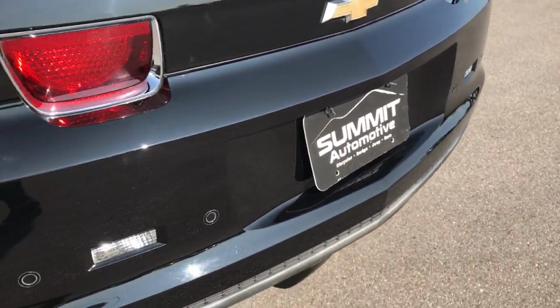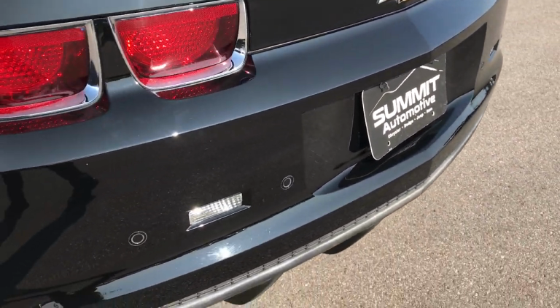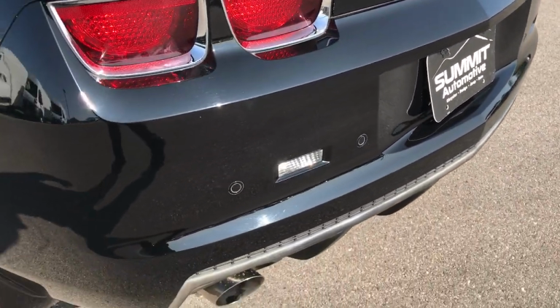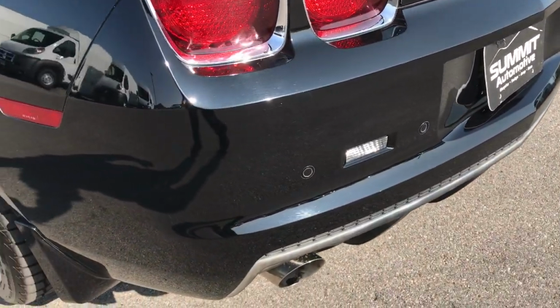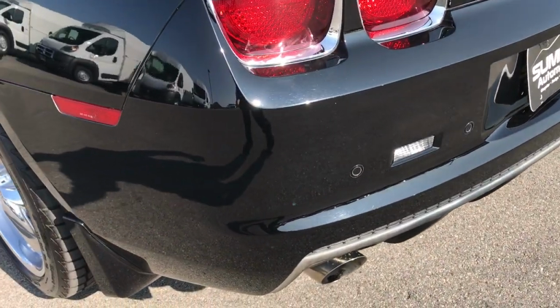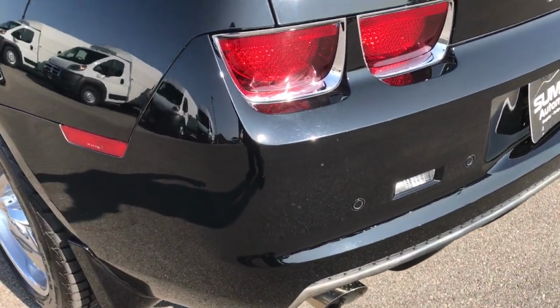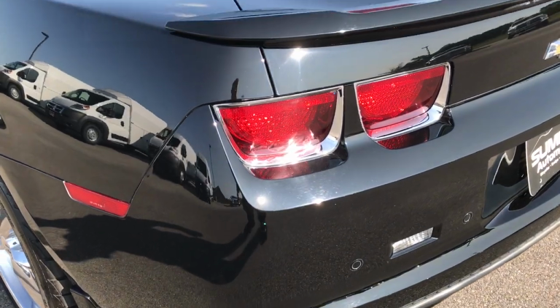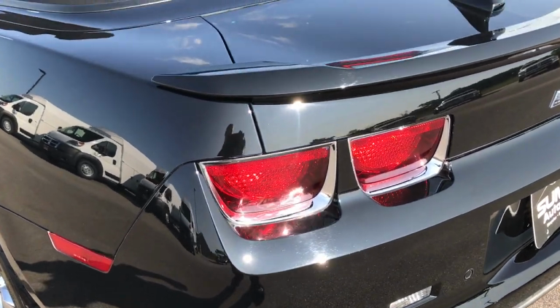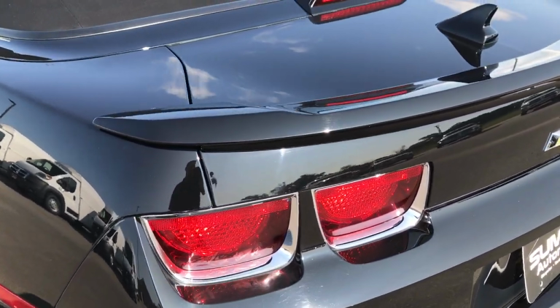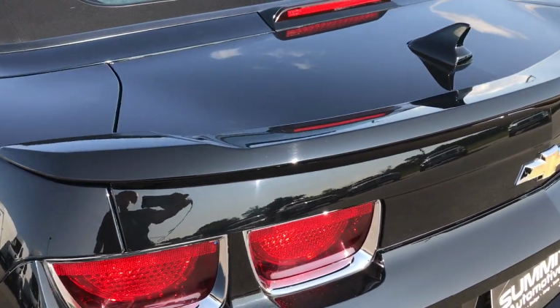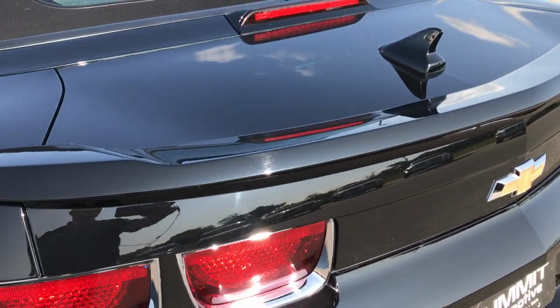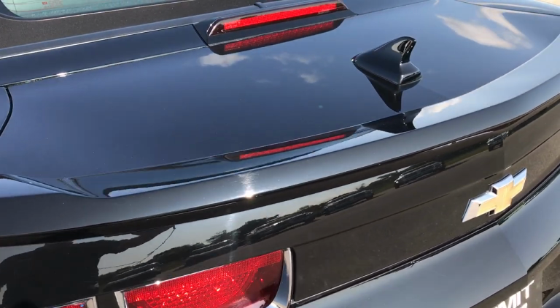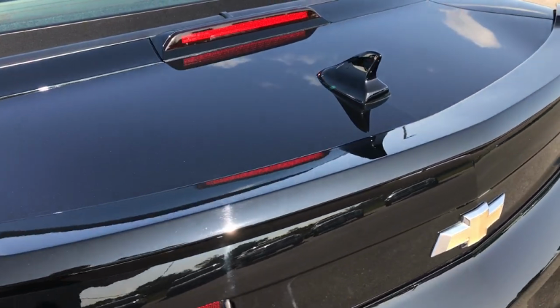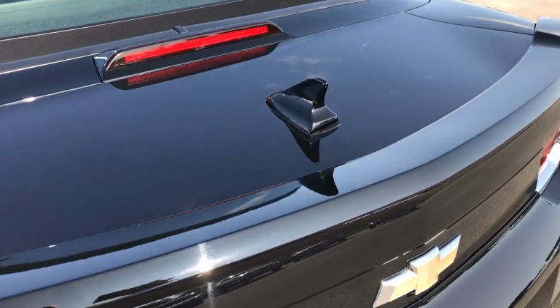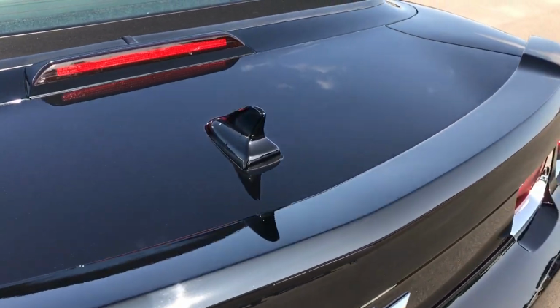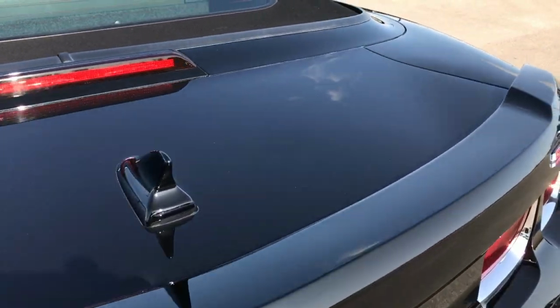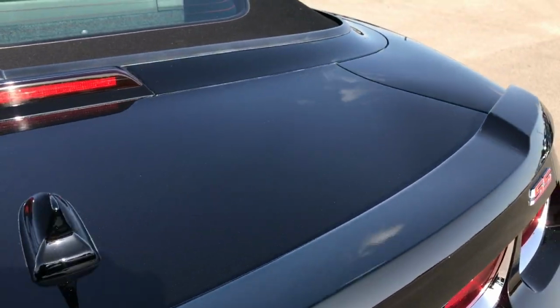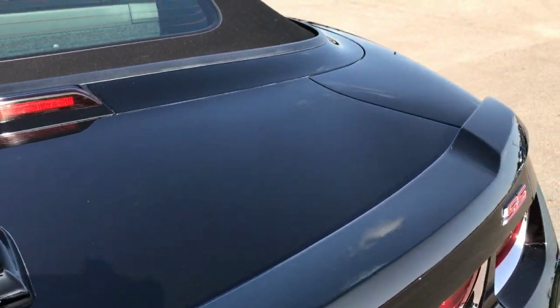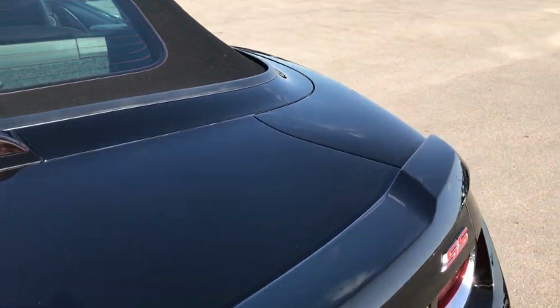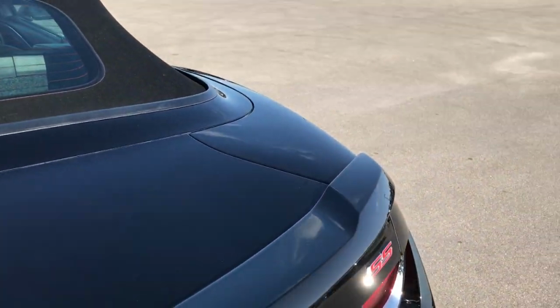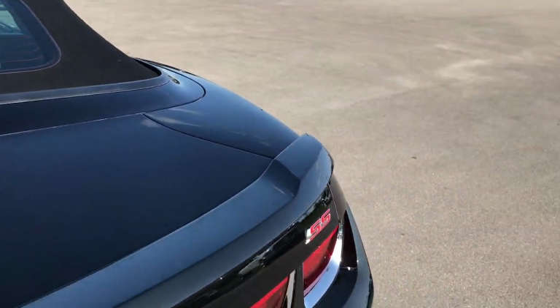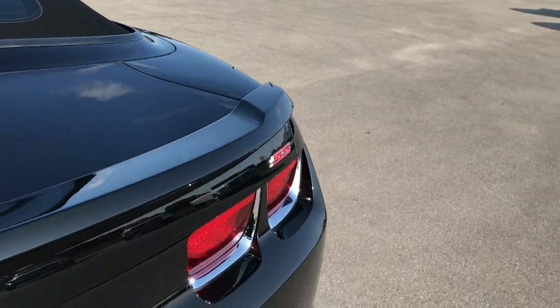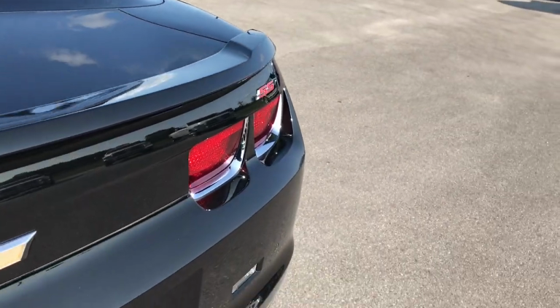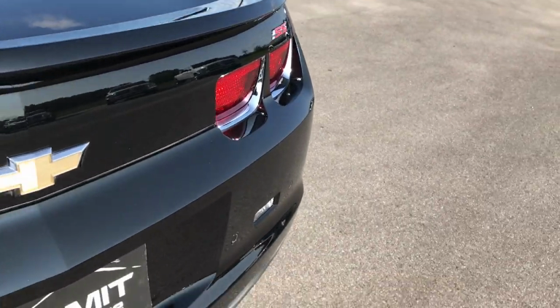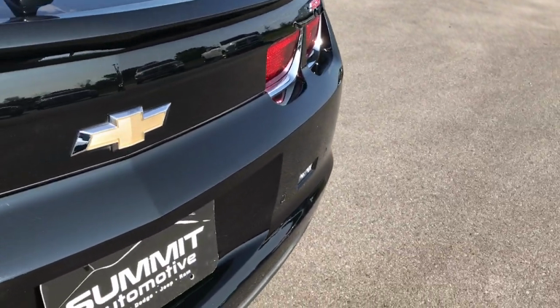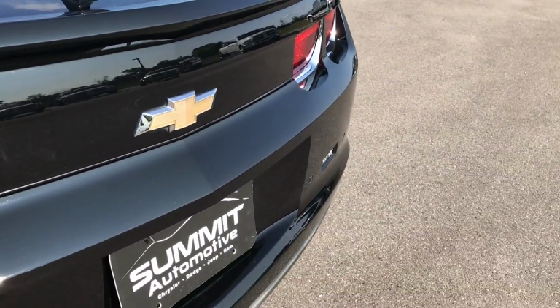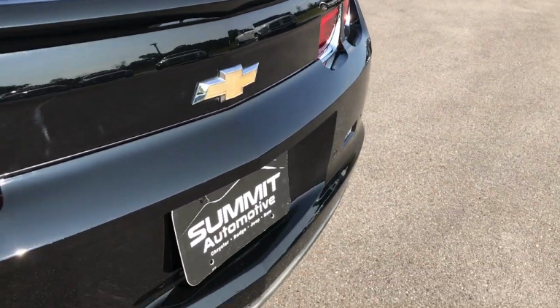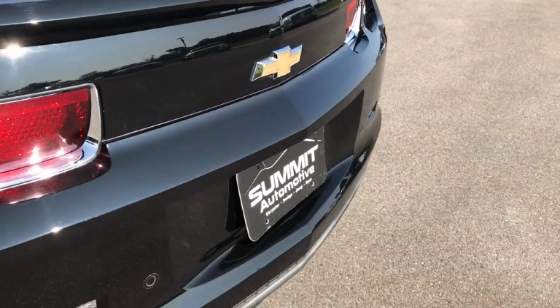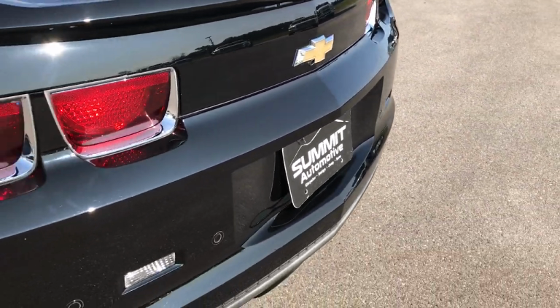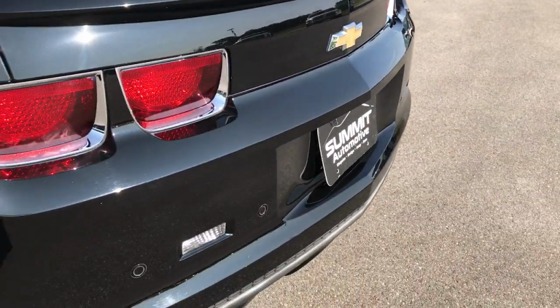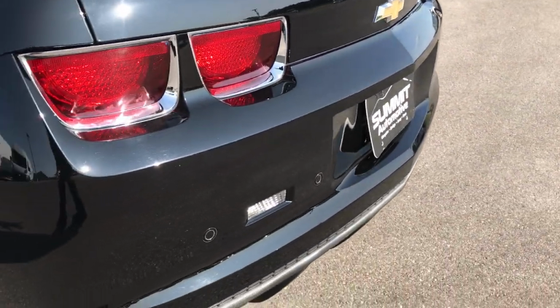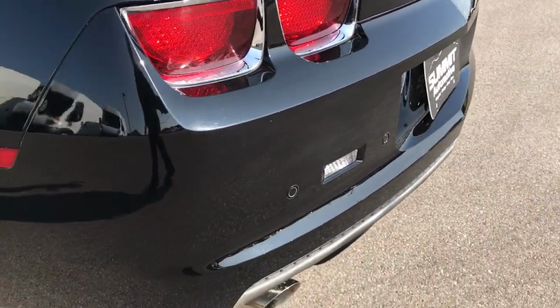Dual rear exhaust, backup sensors, deck lid spoiler, and the deck lid itself is in excellent shape — no dents or dings on that. And the rear bumper is in pretty nice condition as well.